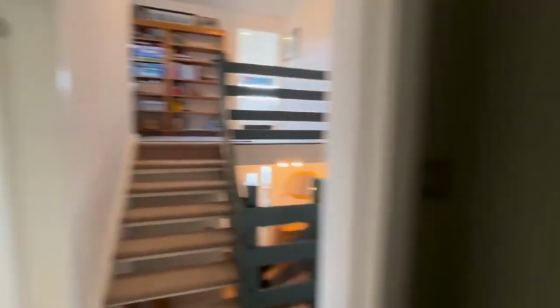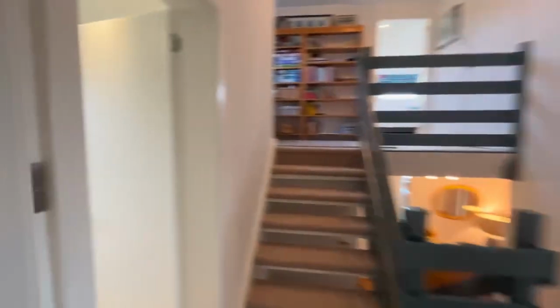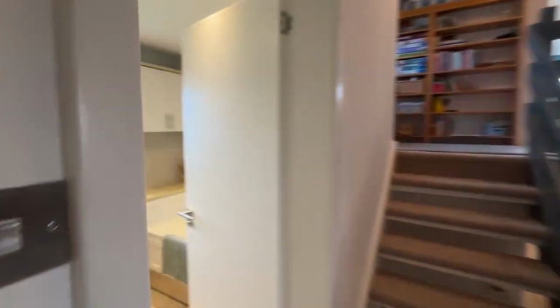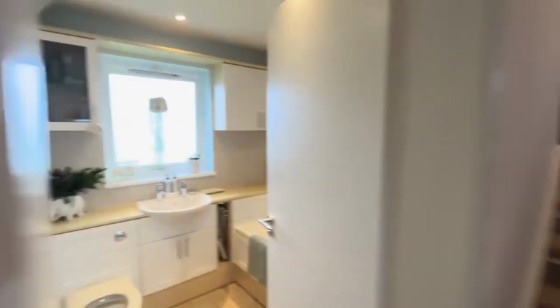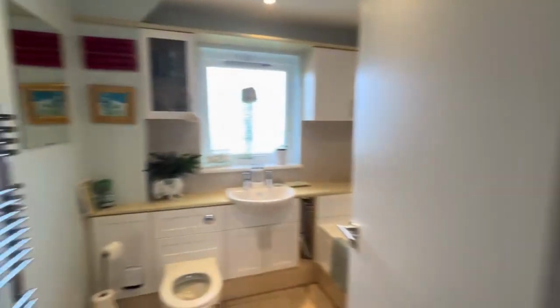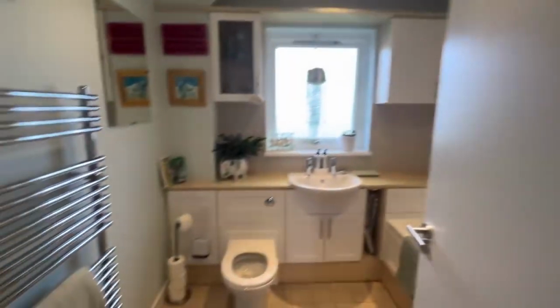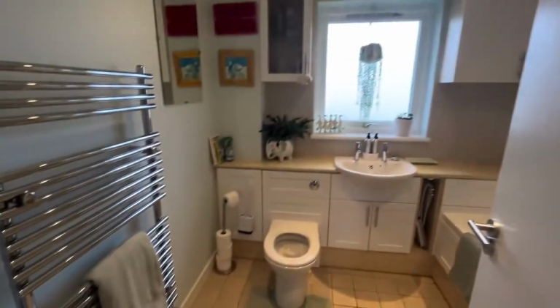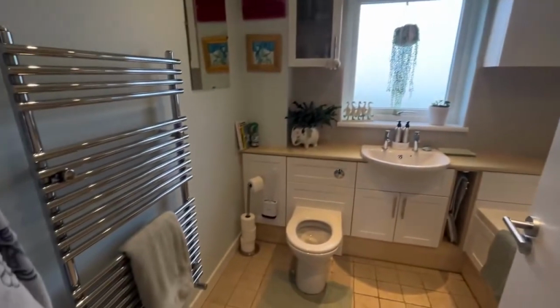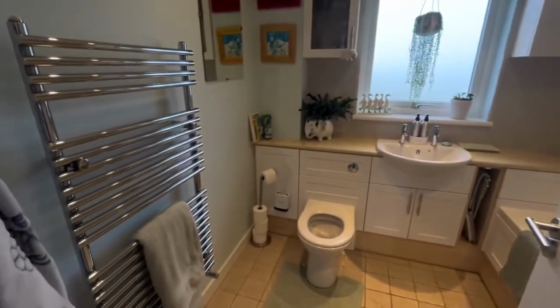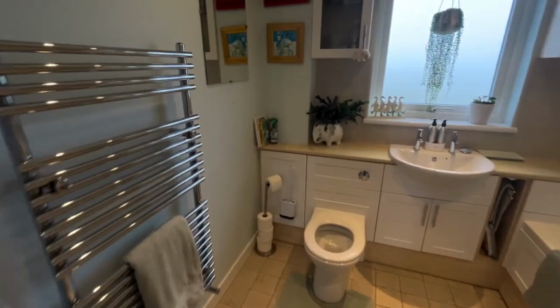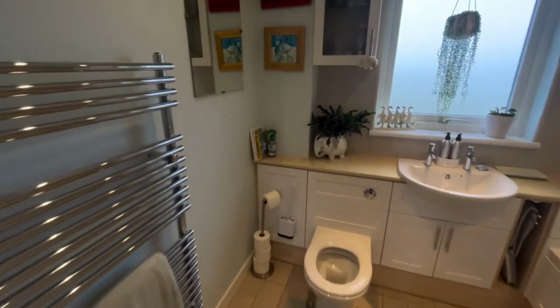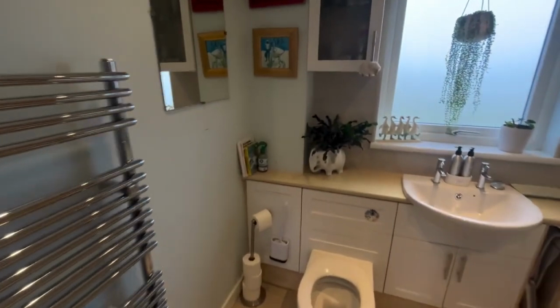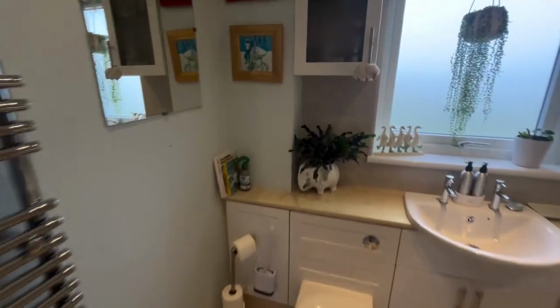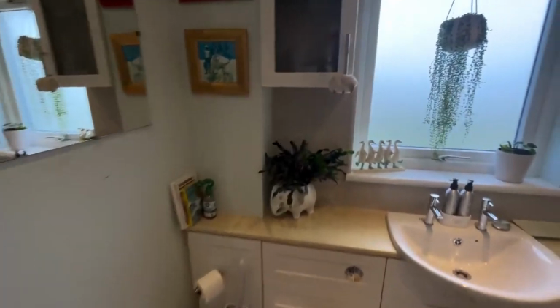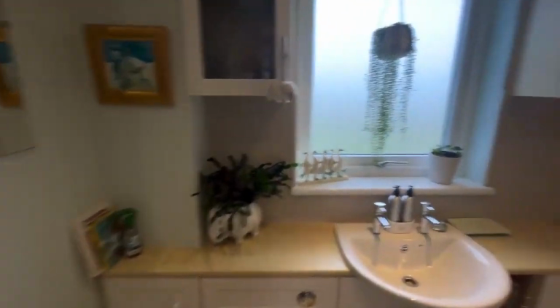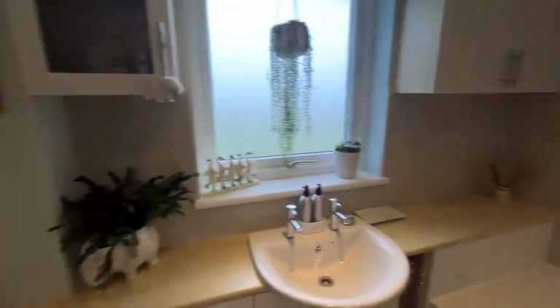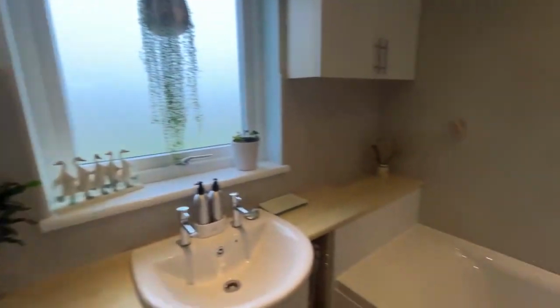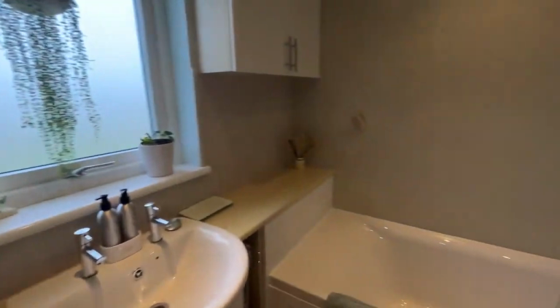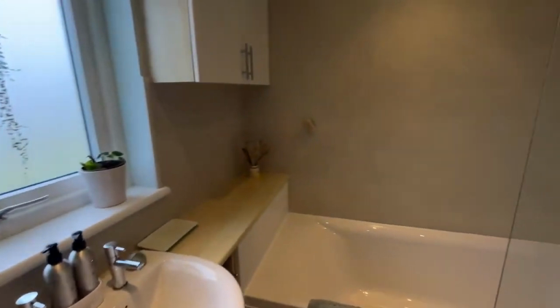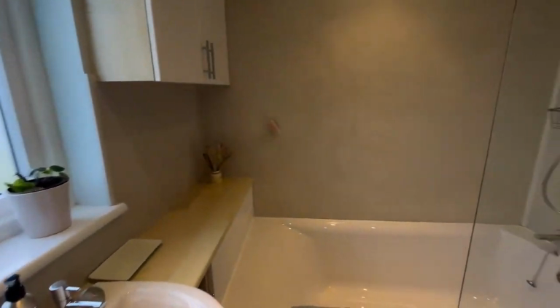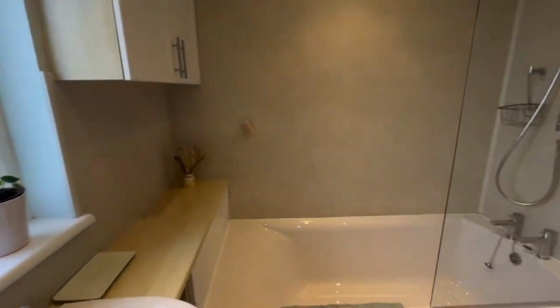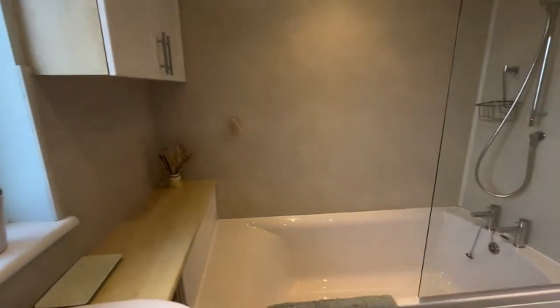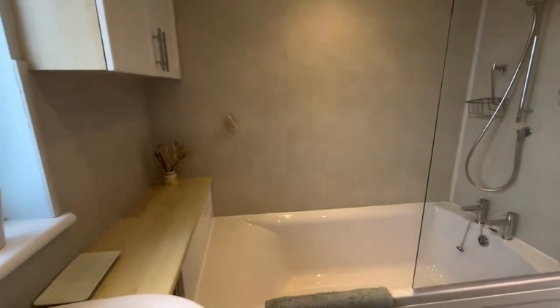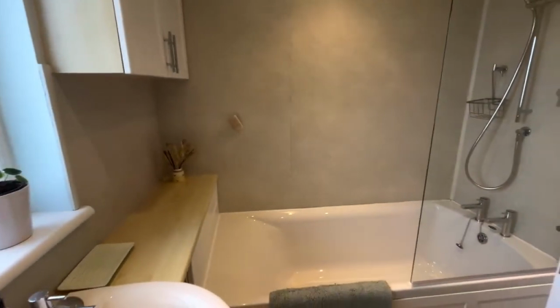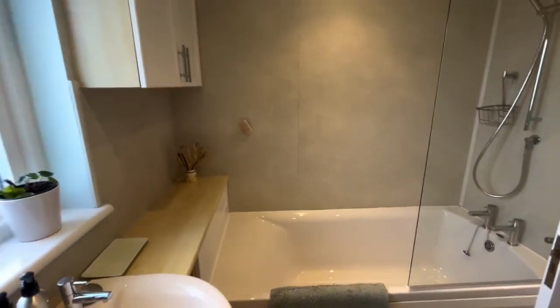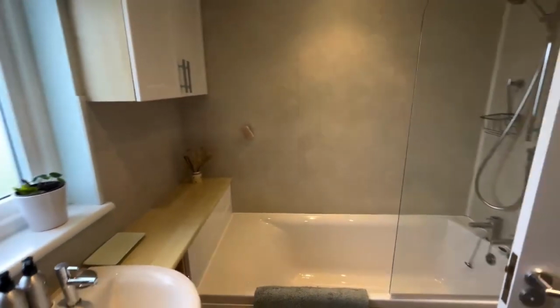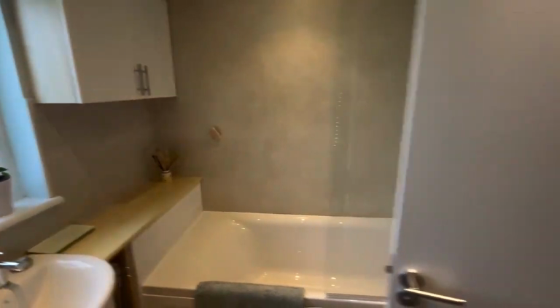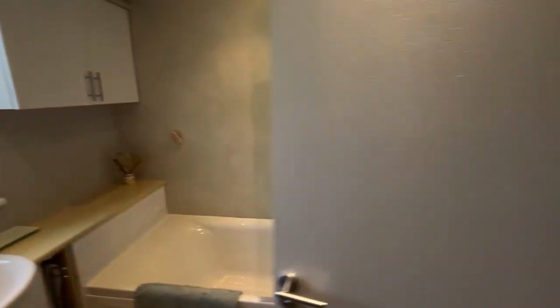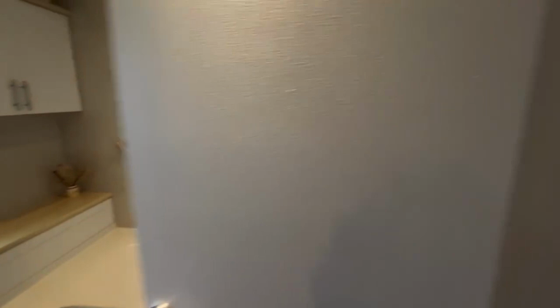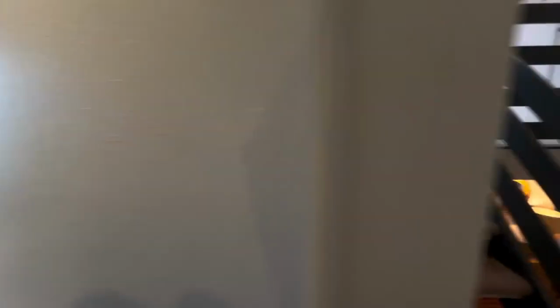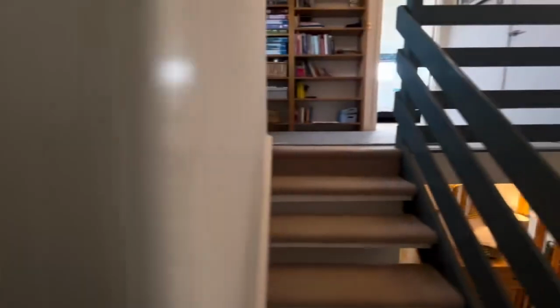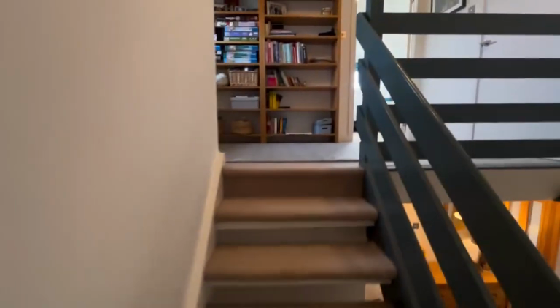And then we have a family bathroom with a bath and shower over.